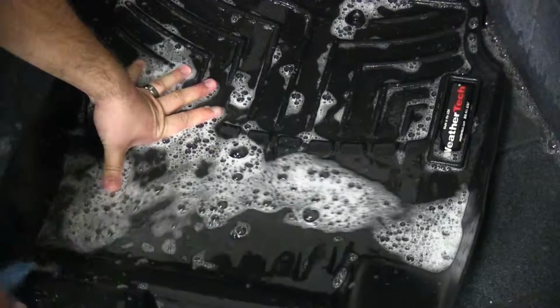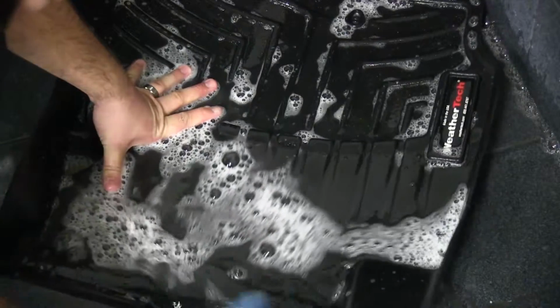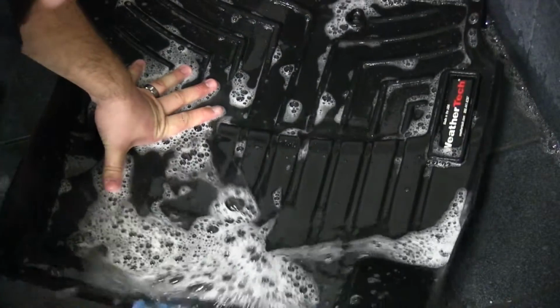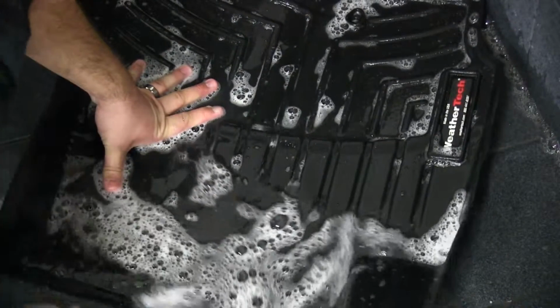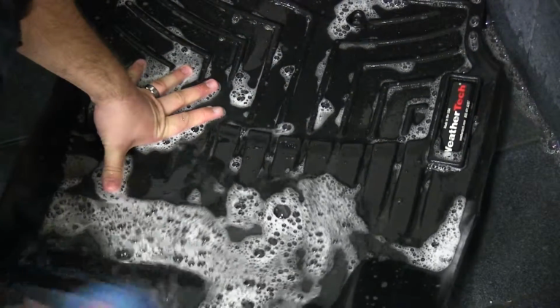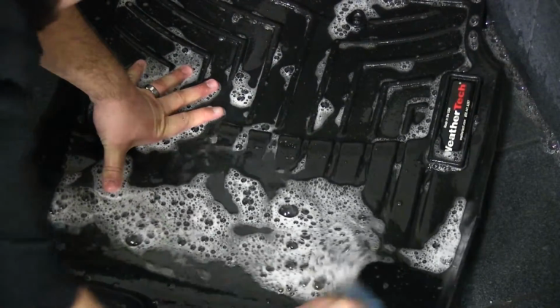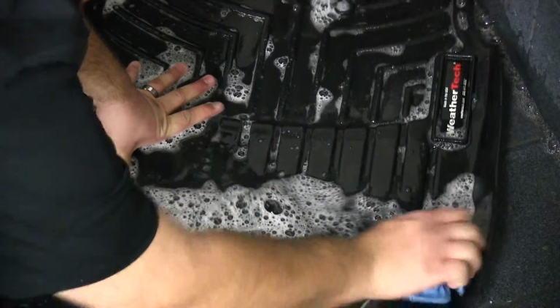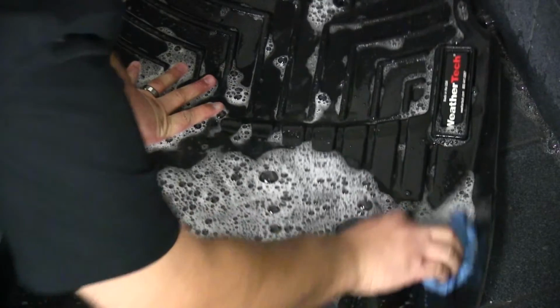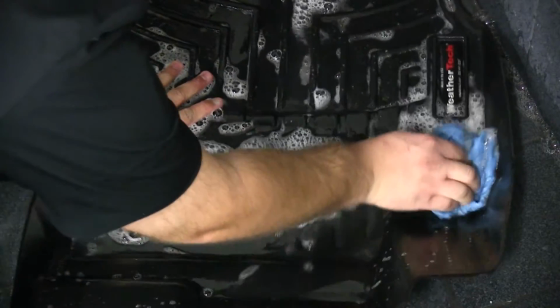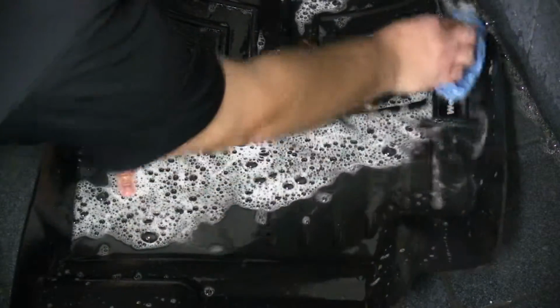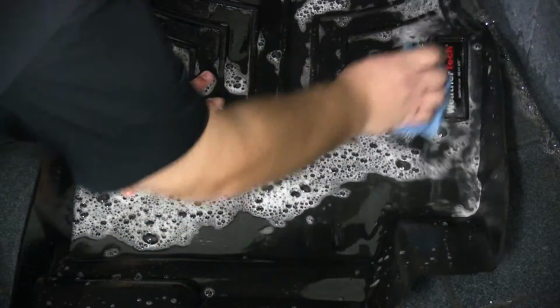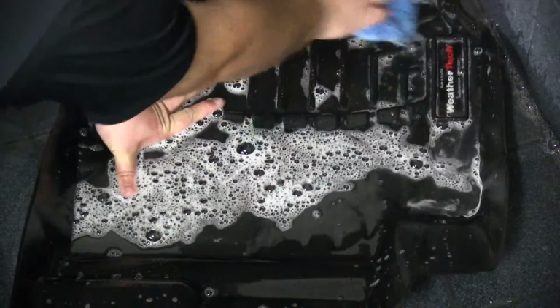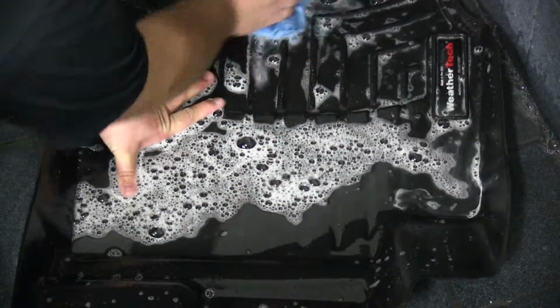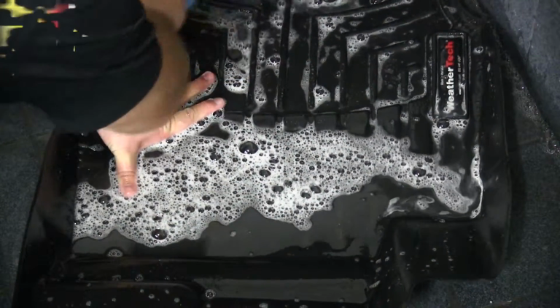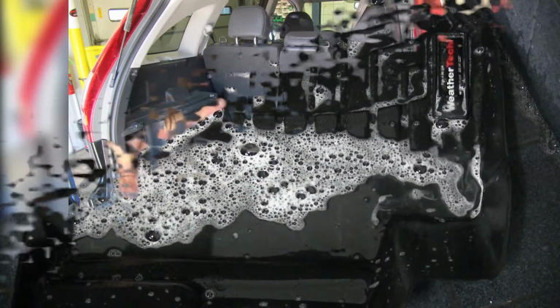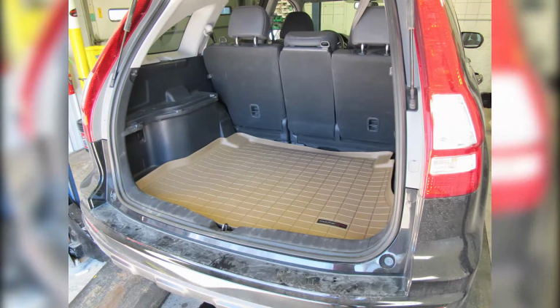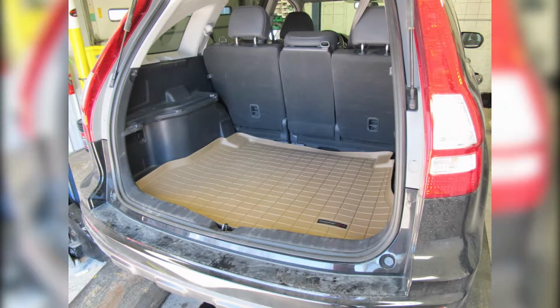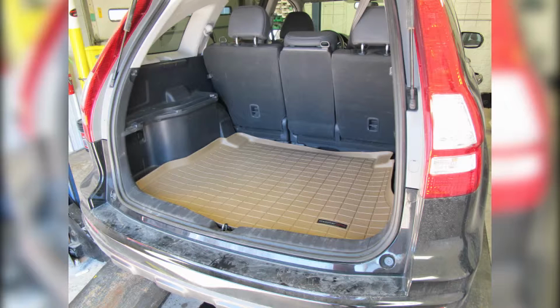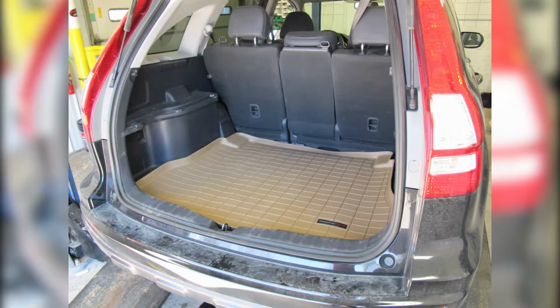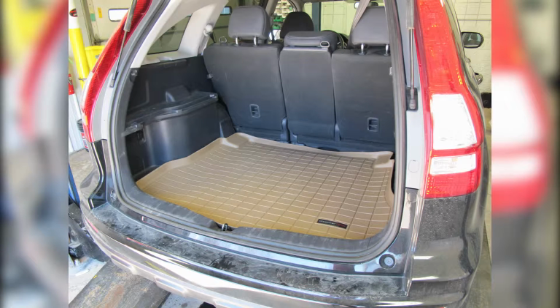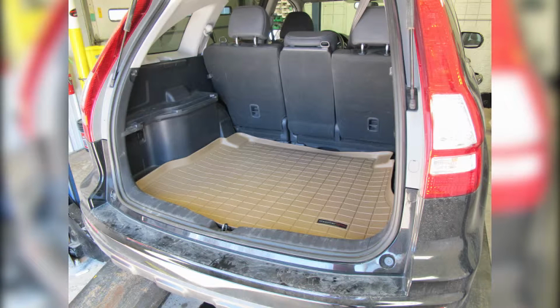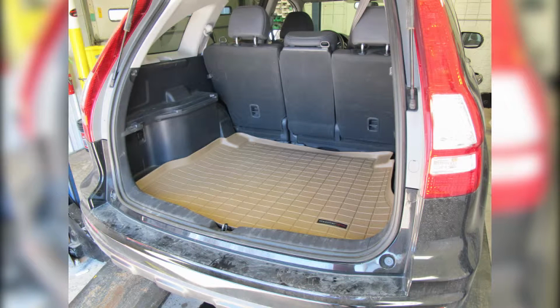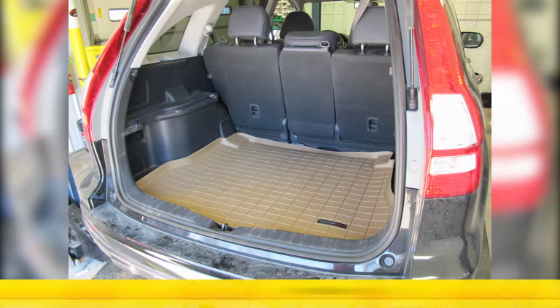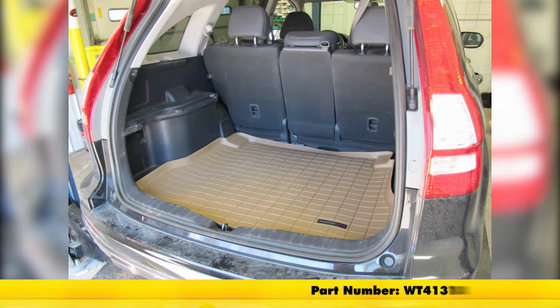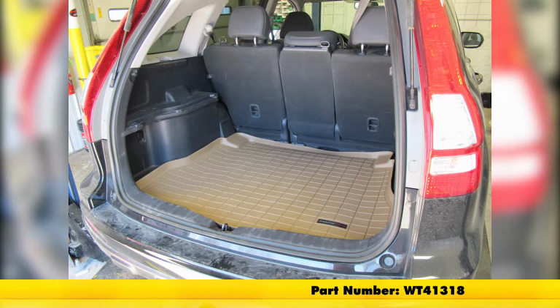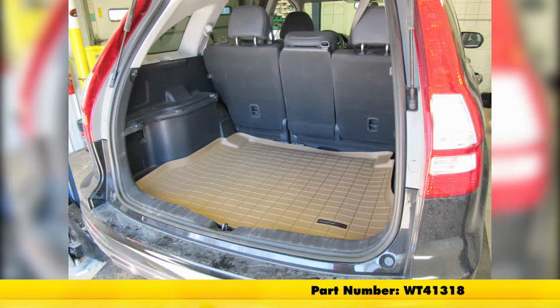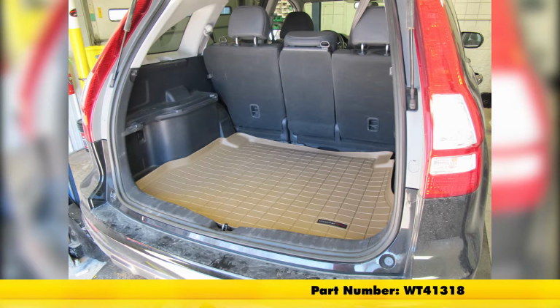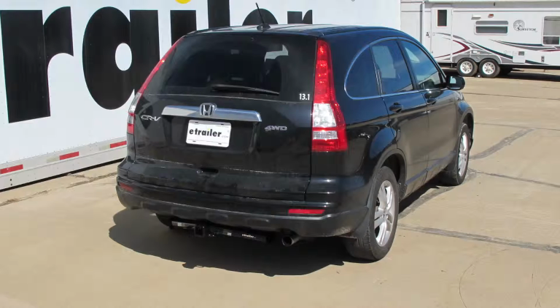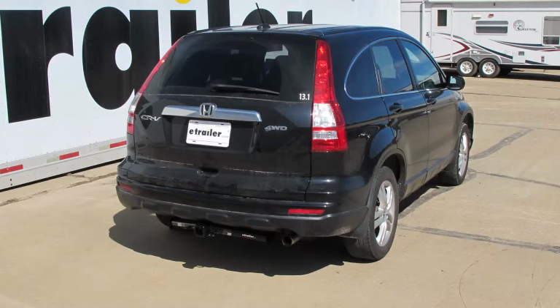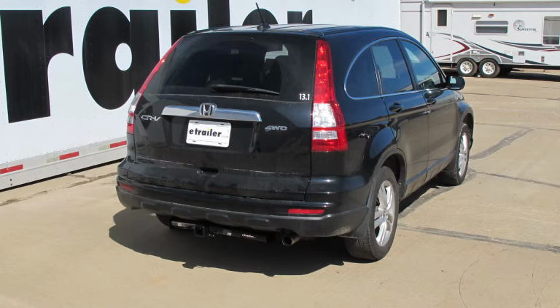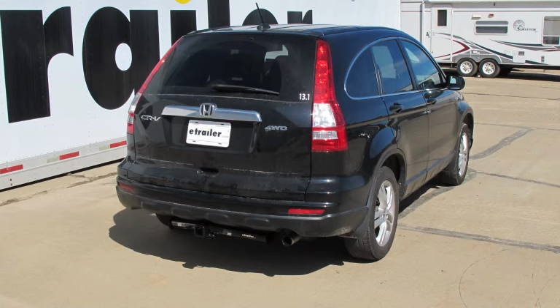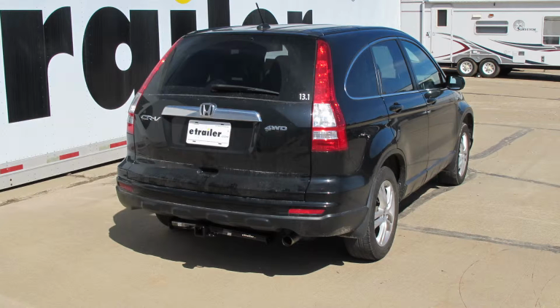They're easy to clean — simply hose them down, use some mild soap and water, allow it to dry, and put it back into your vehicle. That wraps it up for the WeatherTech Cargo Liner in tan, part number WT41318, on our 2011 Honda CR-V.